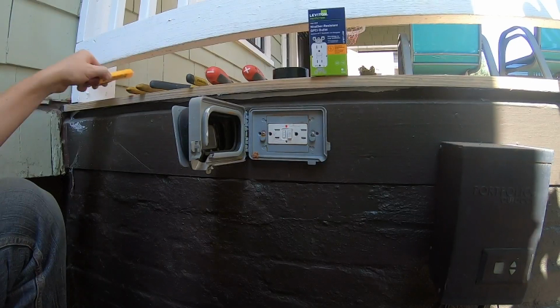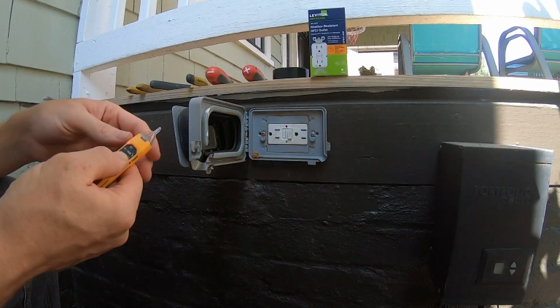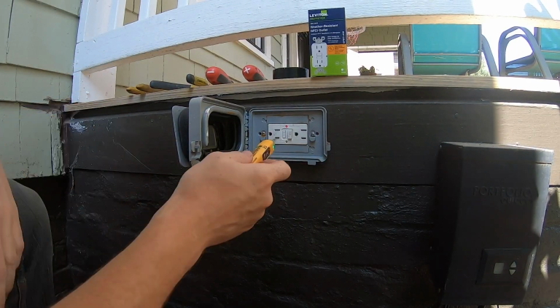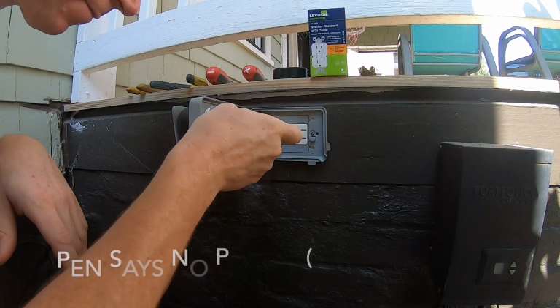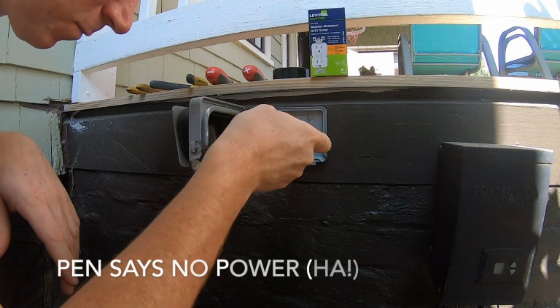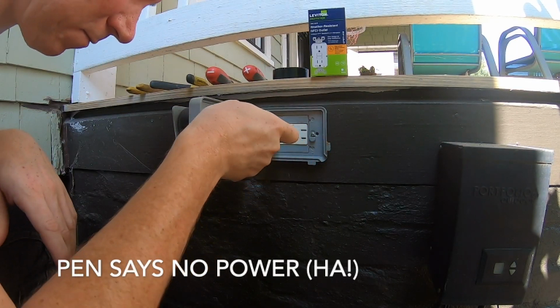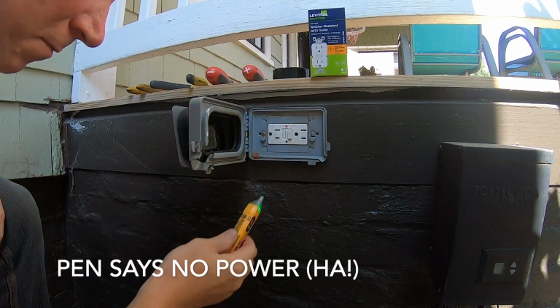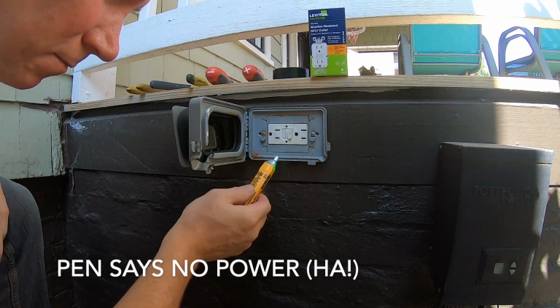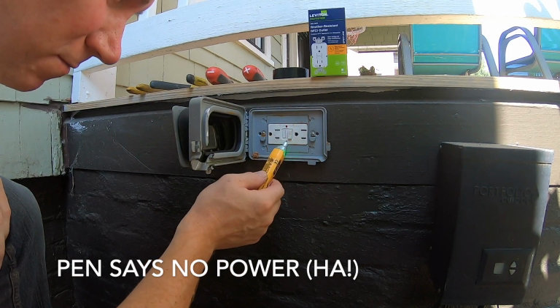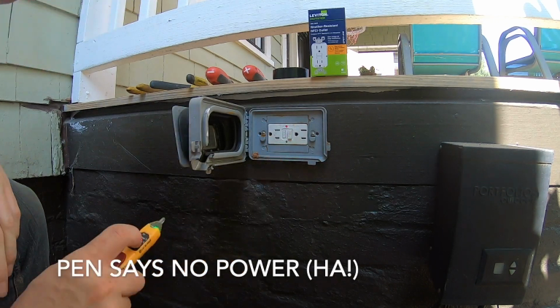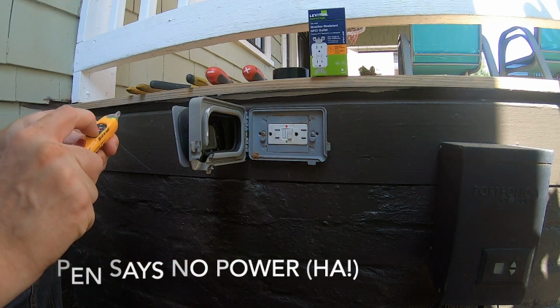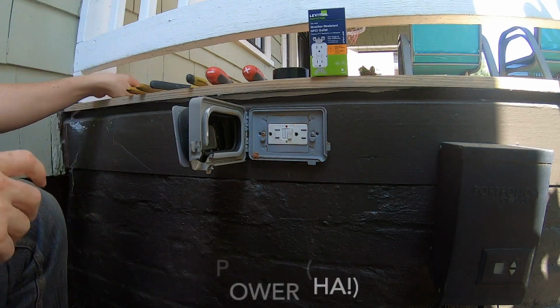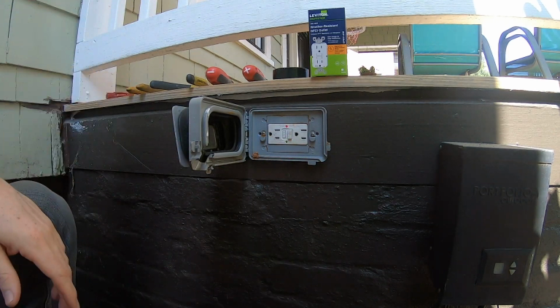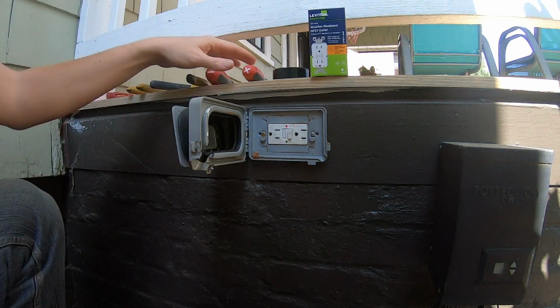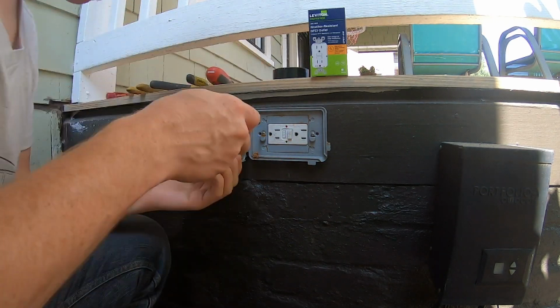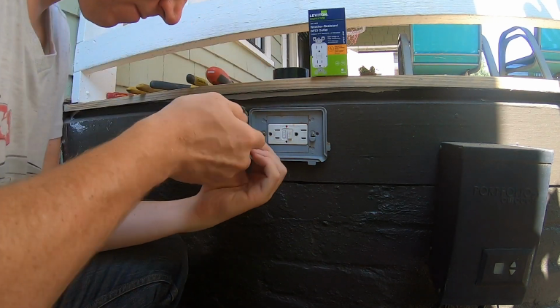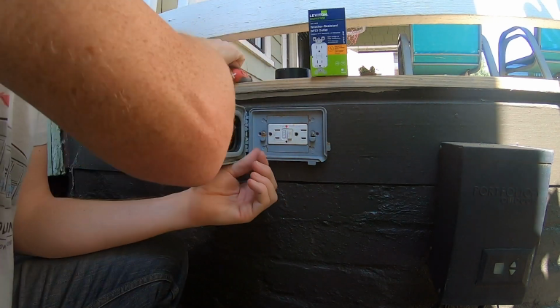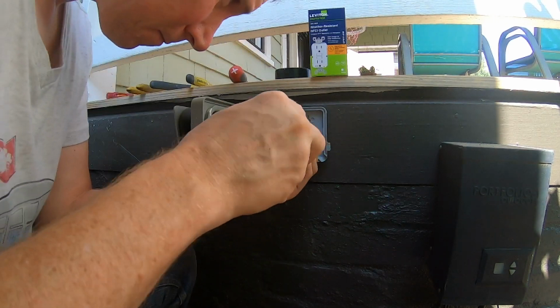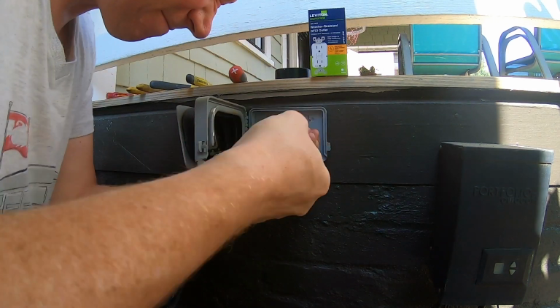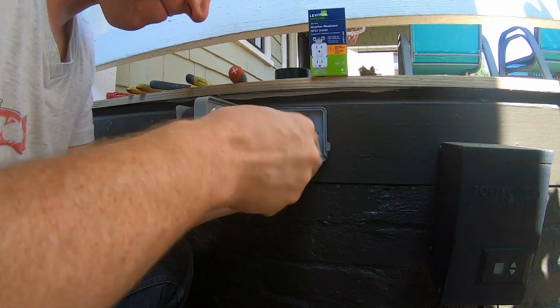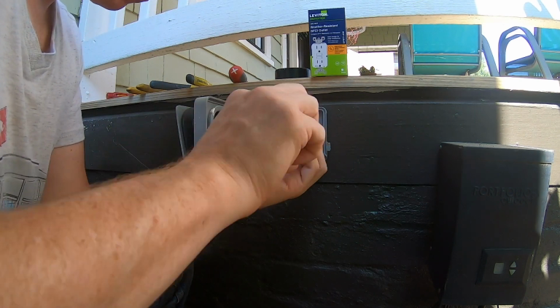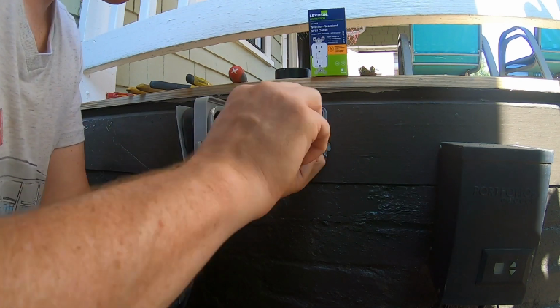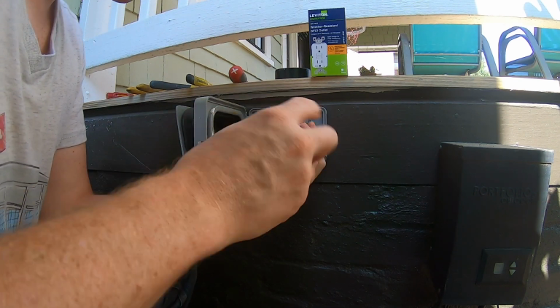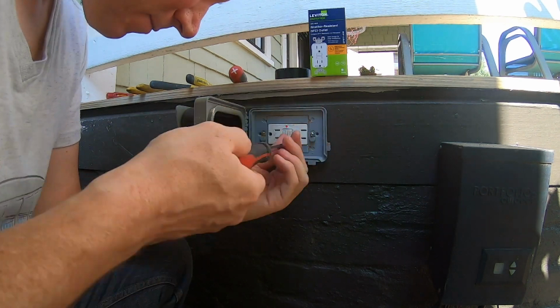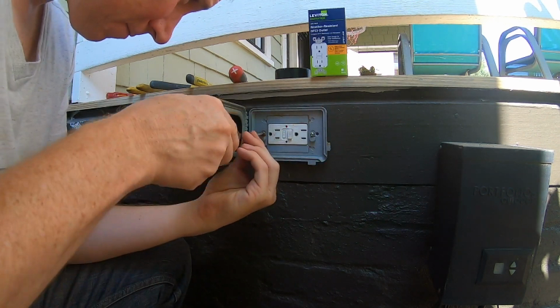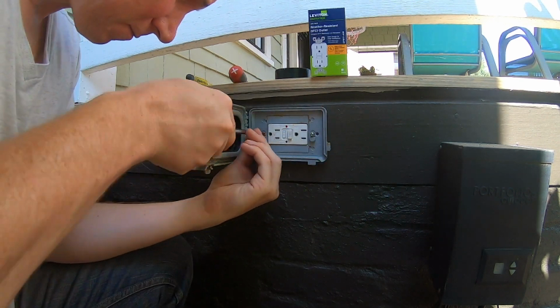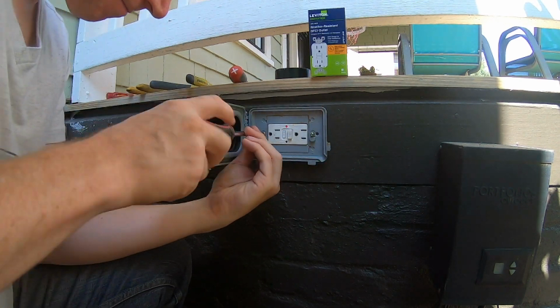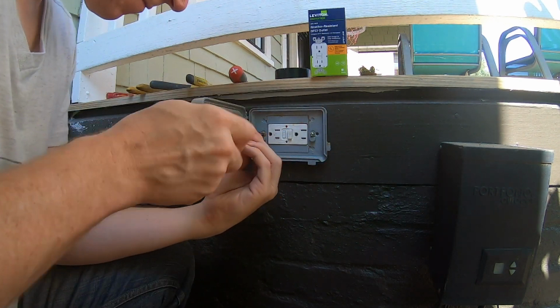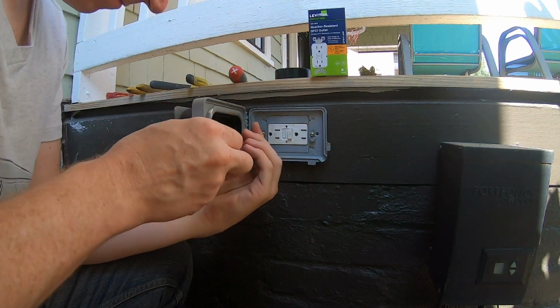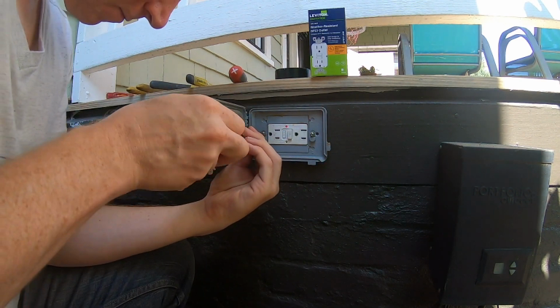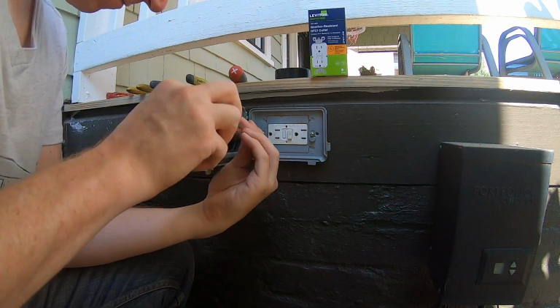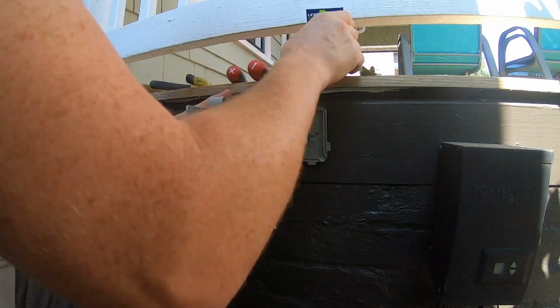First step, and always when dealing with electricity, make sure that you cut power to that receptacle. Go to your main electrical panel and hopefully that circuit is labeled. It's always a good idea to double check for power before you start working on anything electrical.